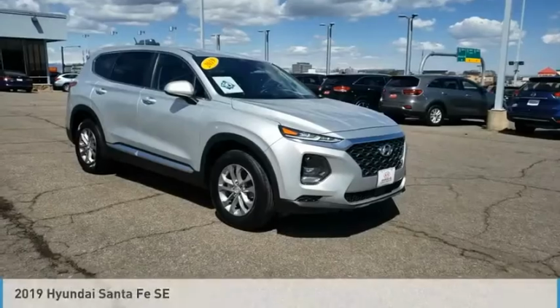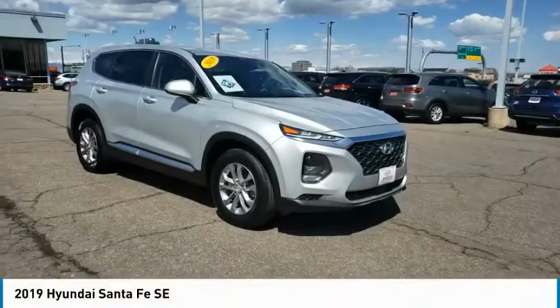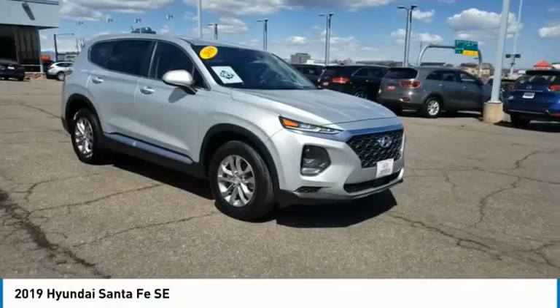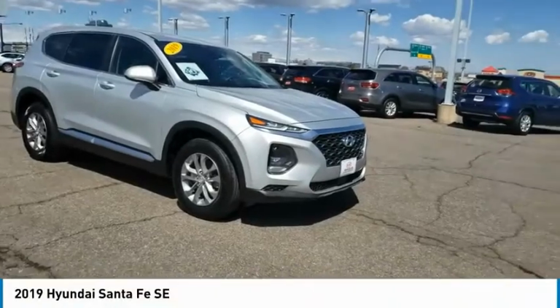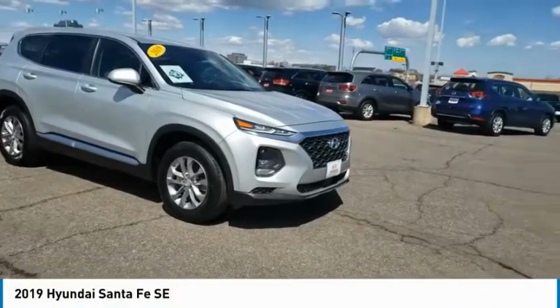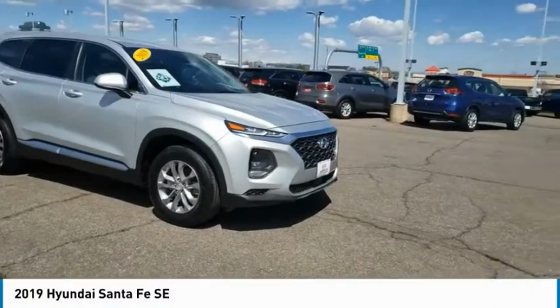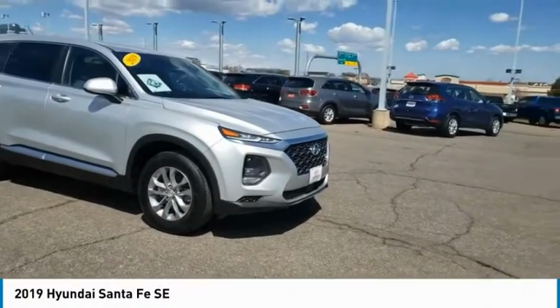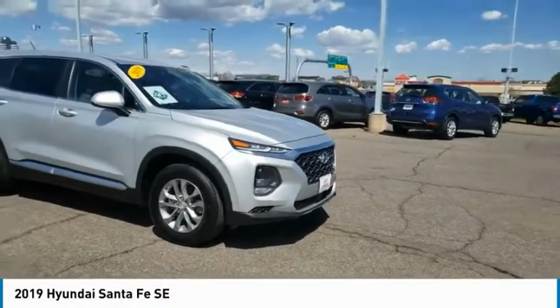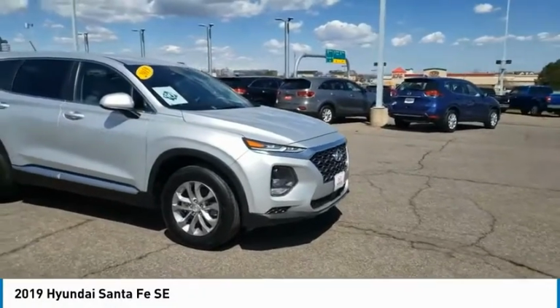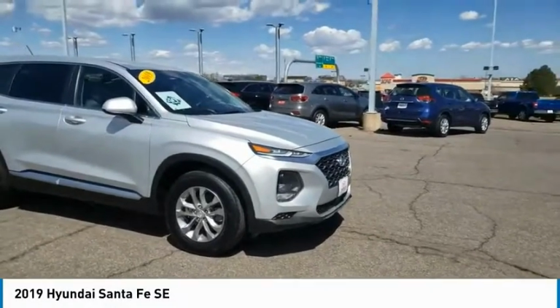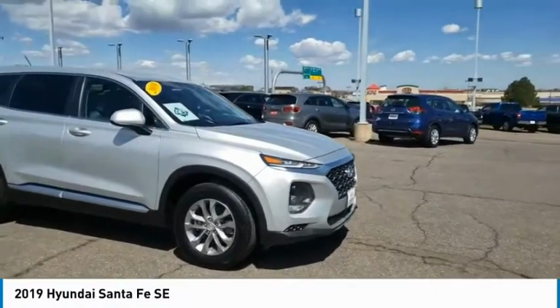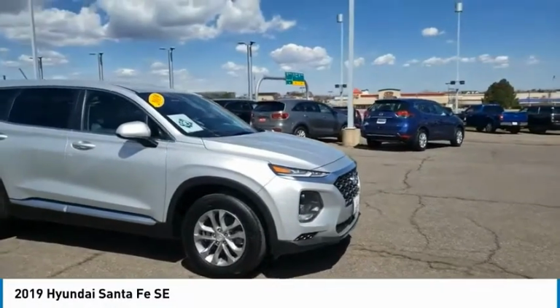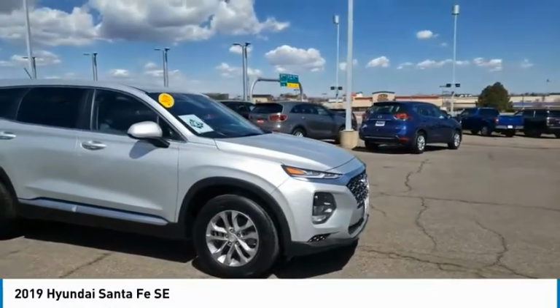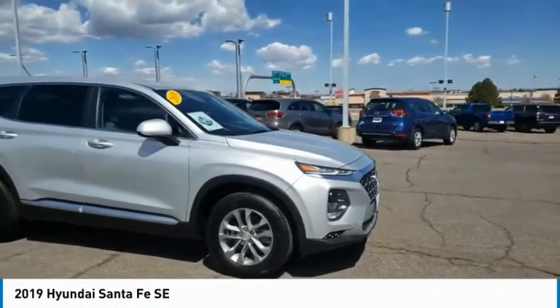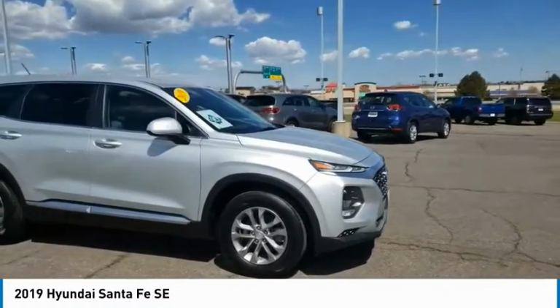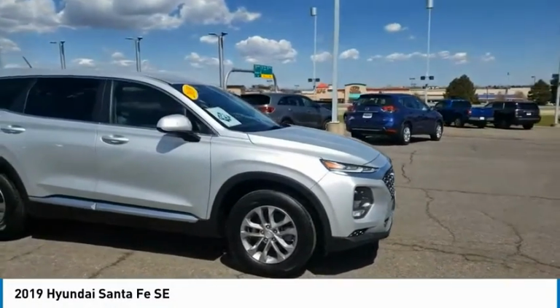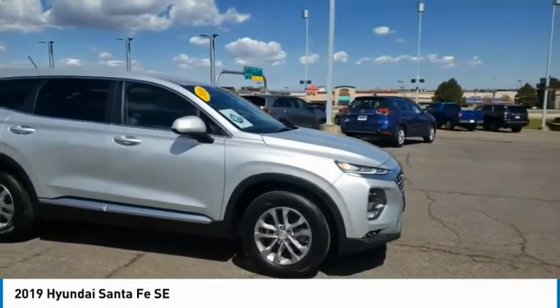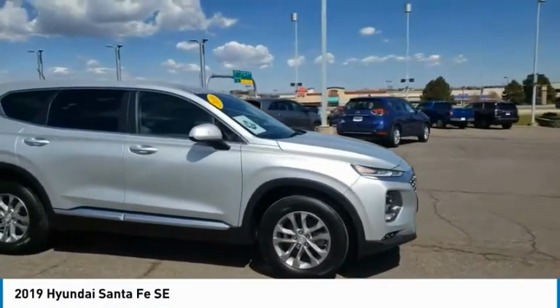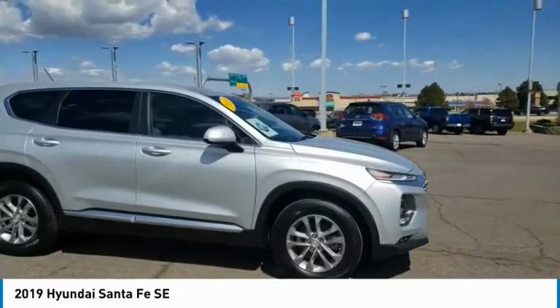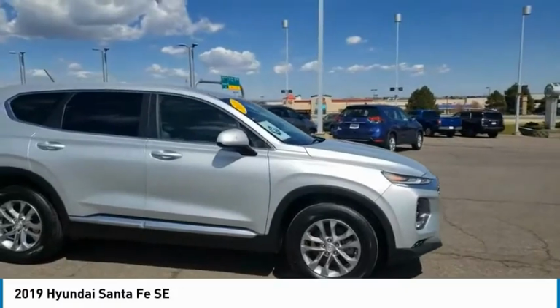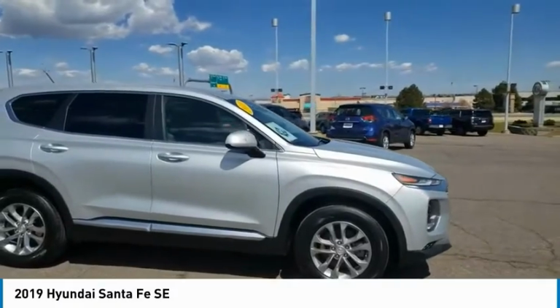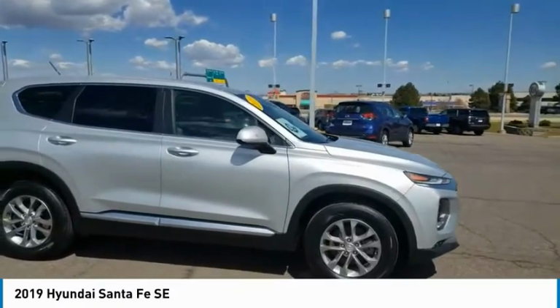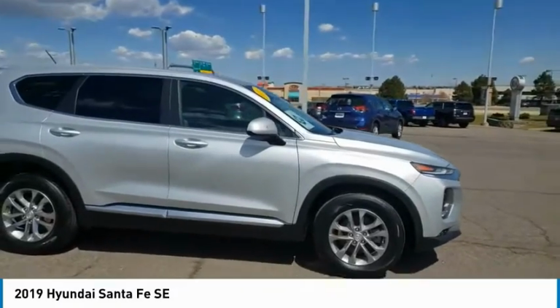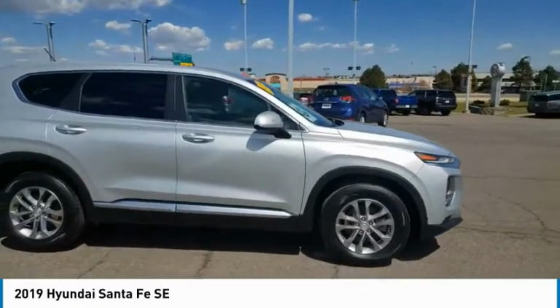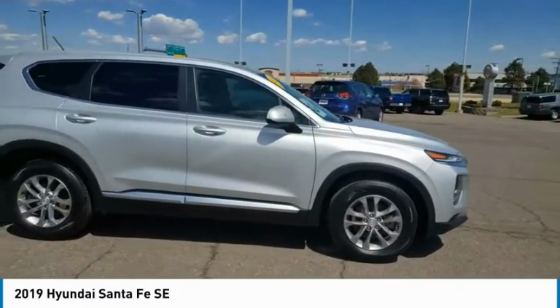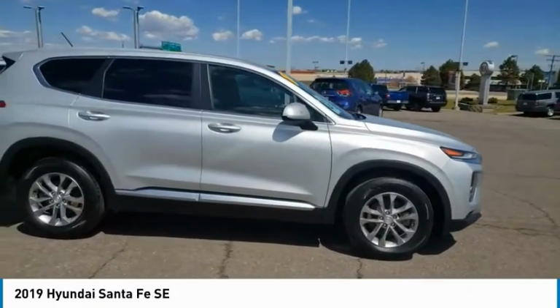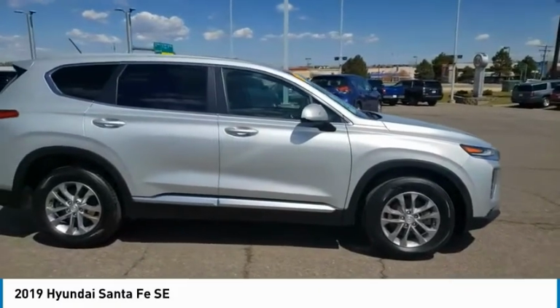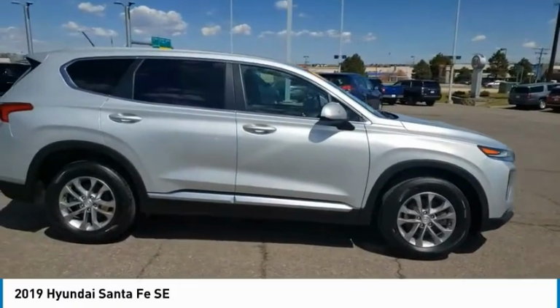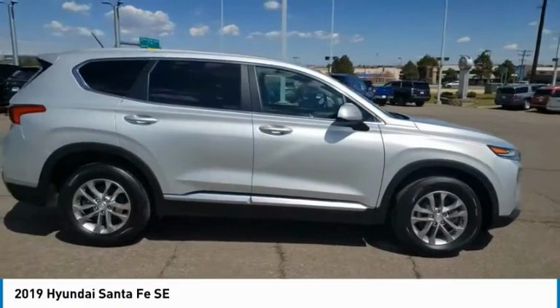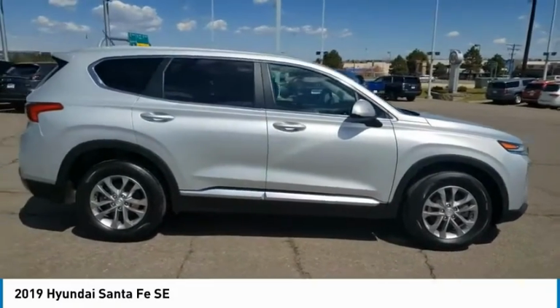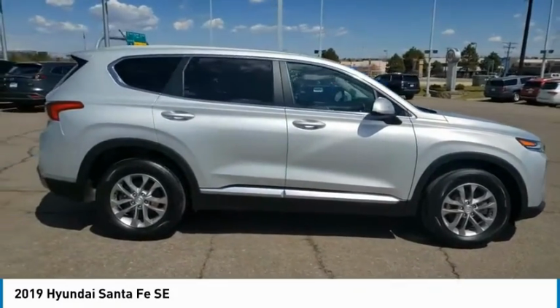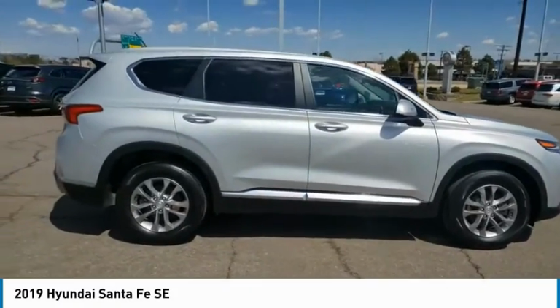We are pleased to show you the 2019 Santa Fe. Style, quality, performance, value. Need we say more?